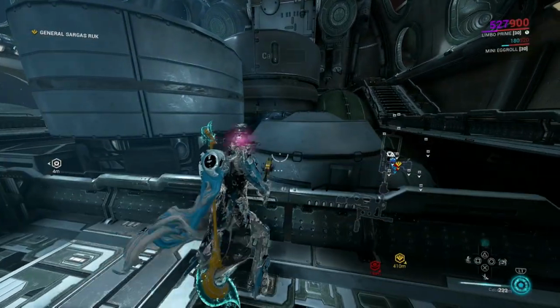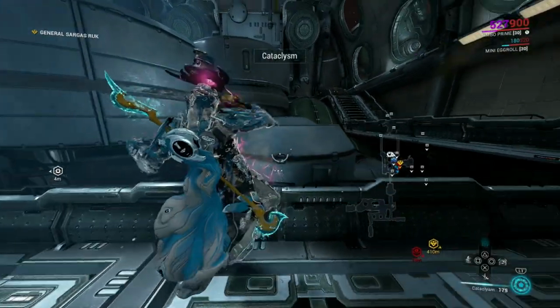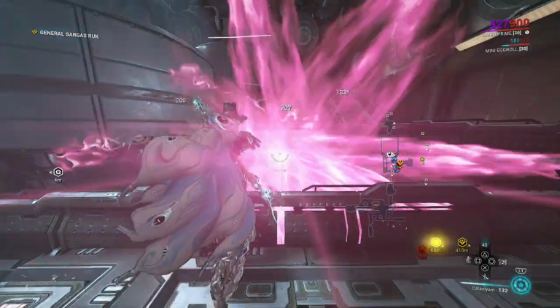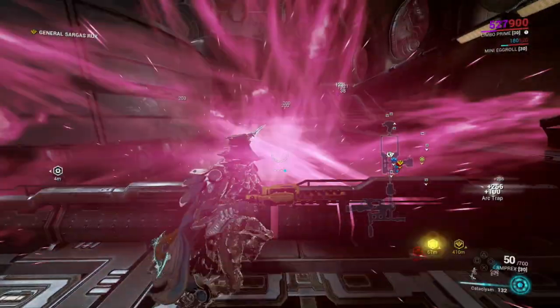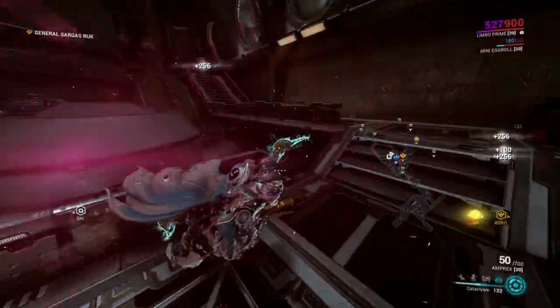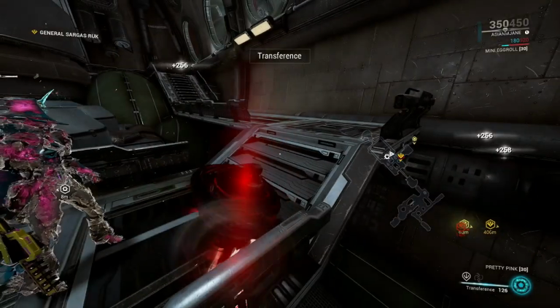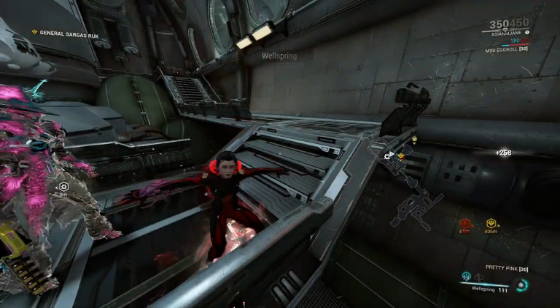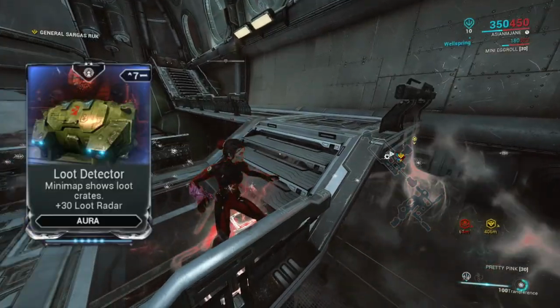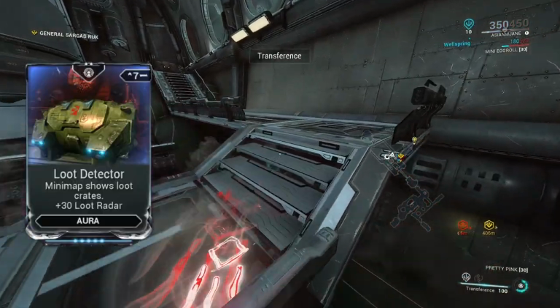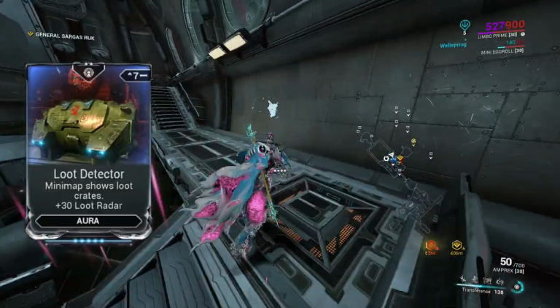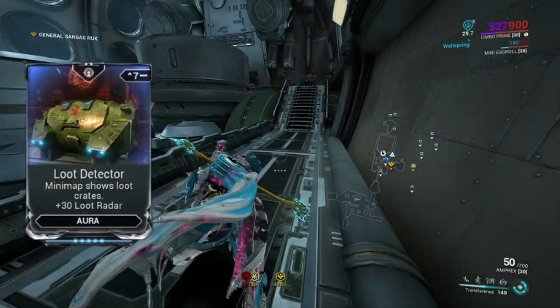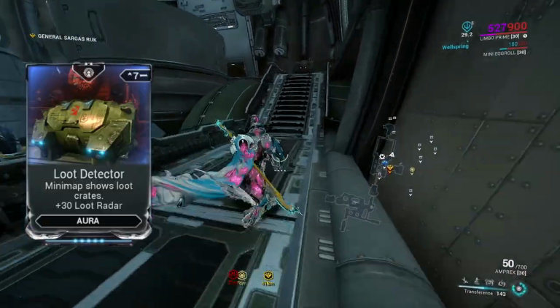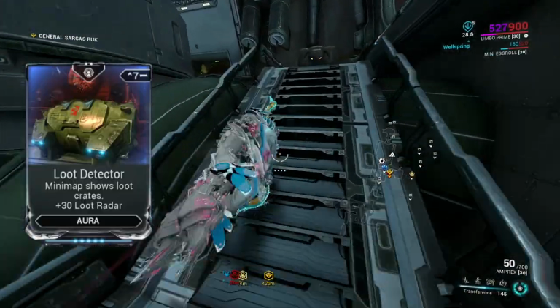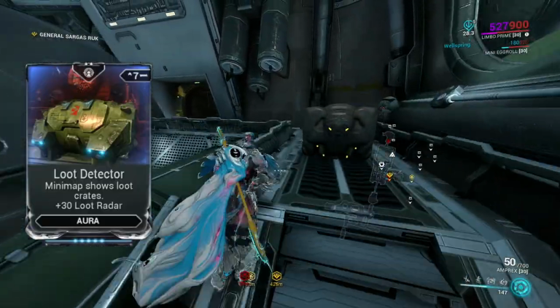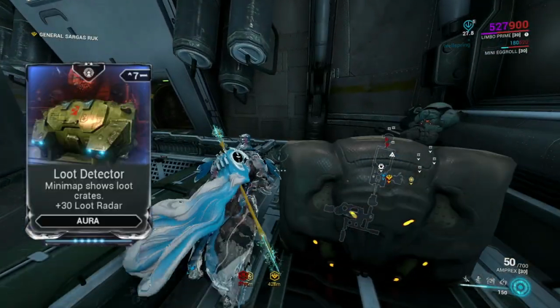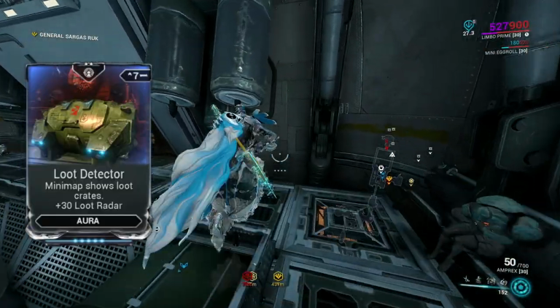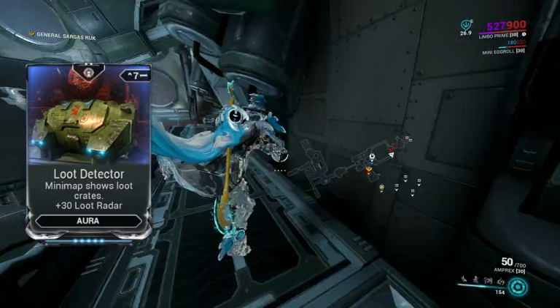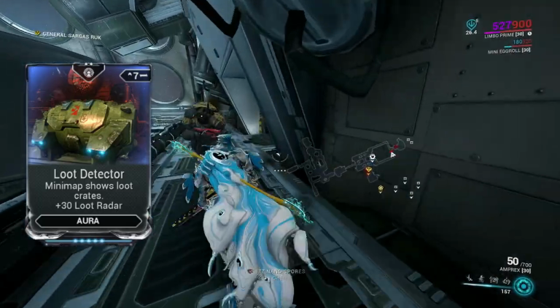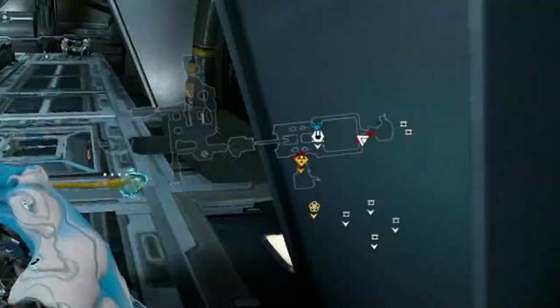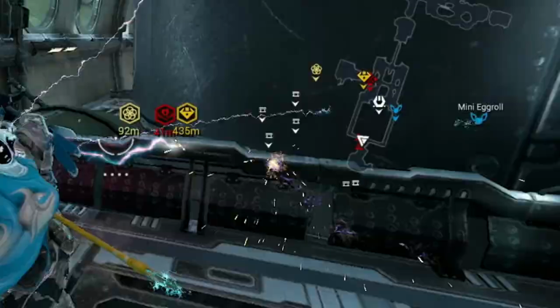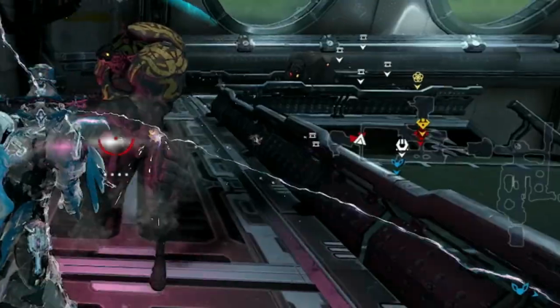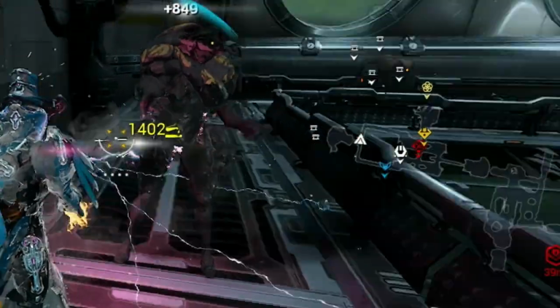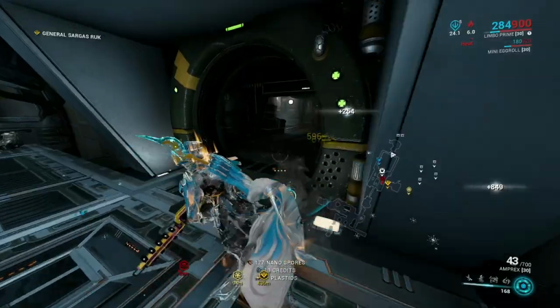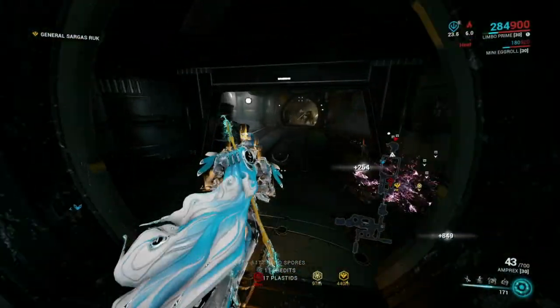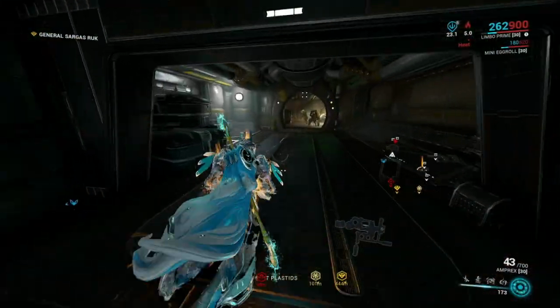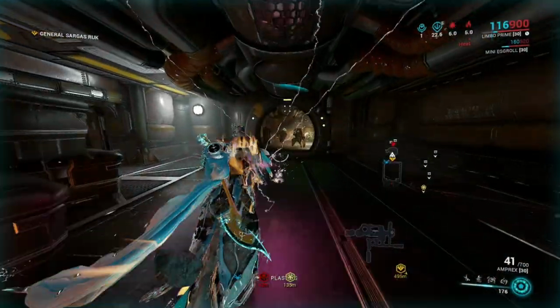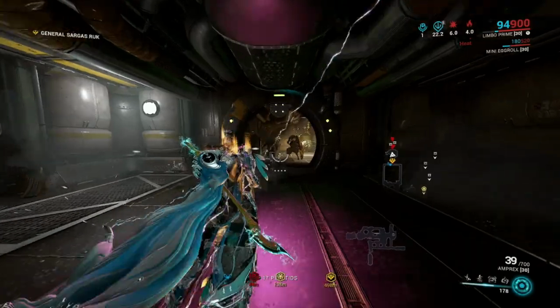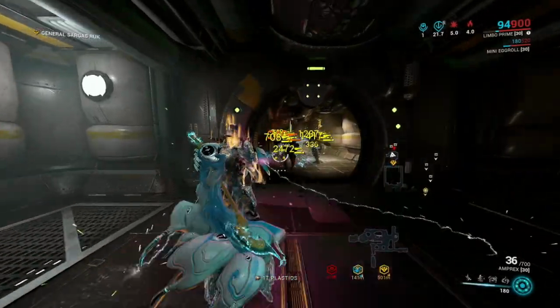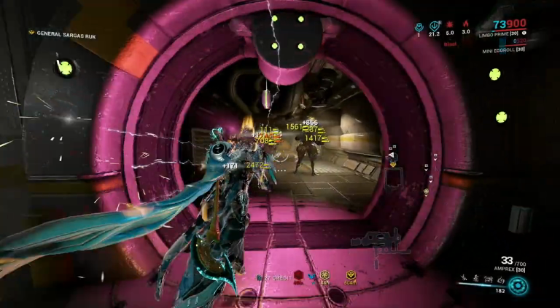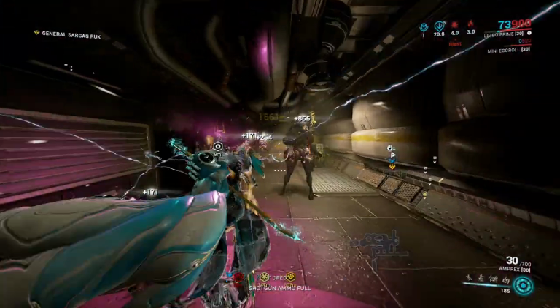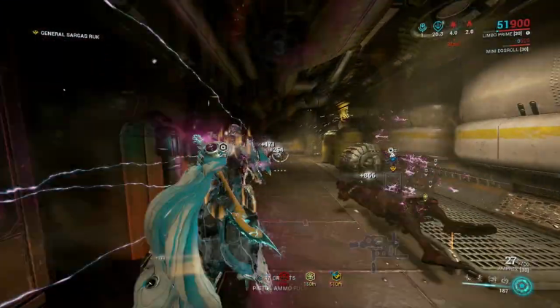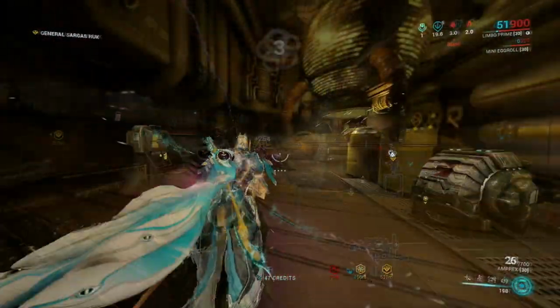The mod Loot Detector will help give you an idea of where to activate your ability by looking at your mini-map and finding groups of white crates to blow up. After you clear the map, head over to Ruk — a waypoint will indicate where he is.